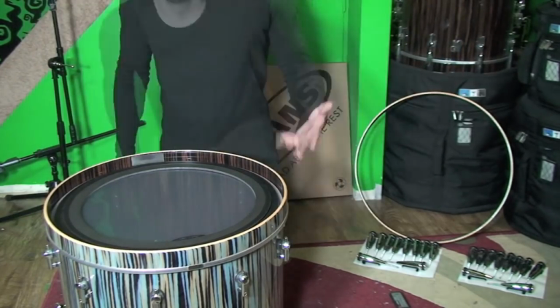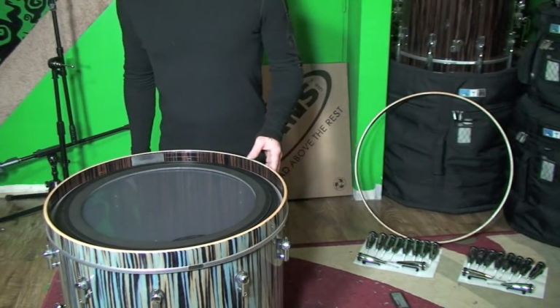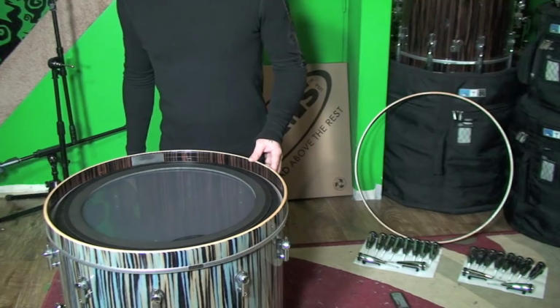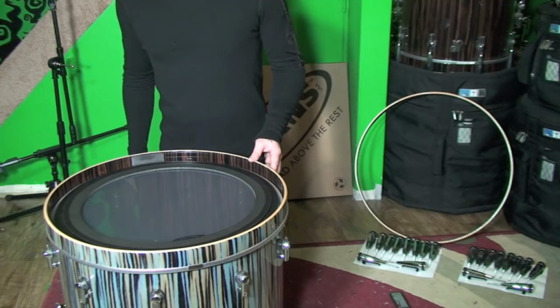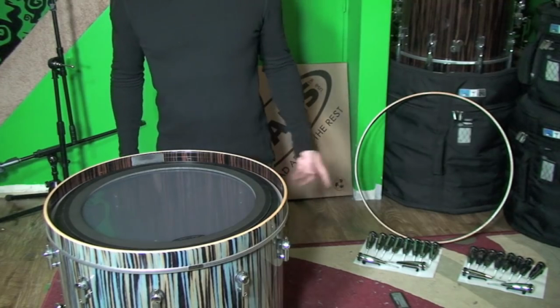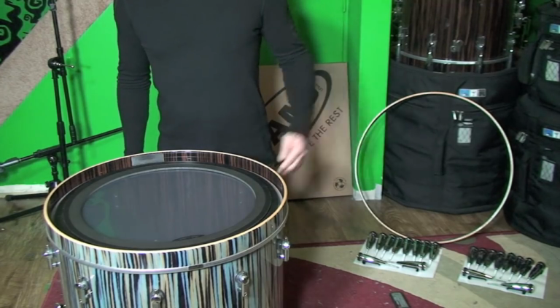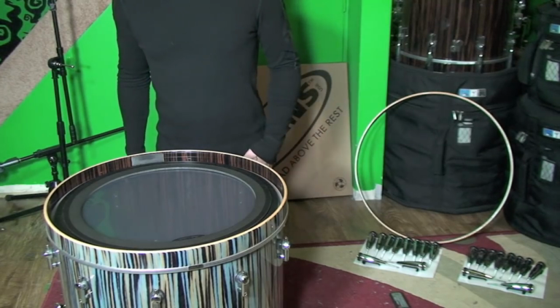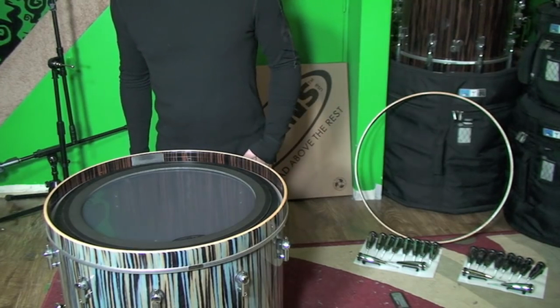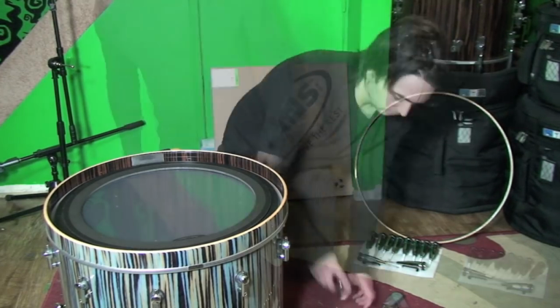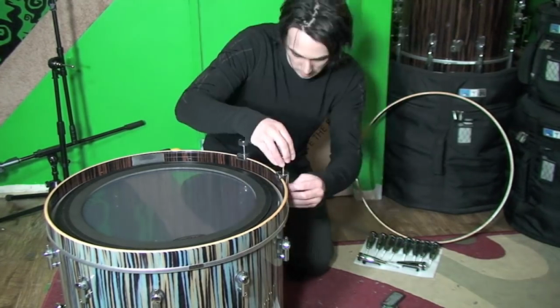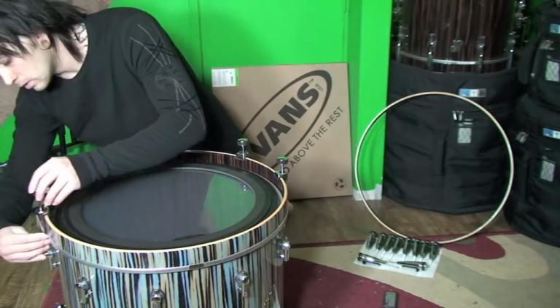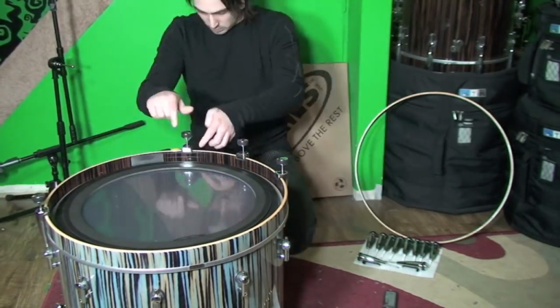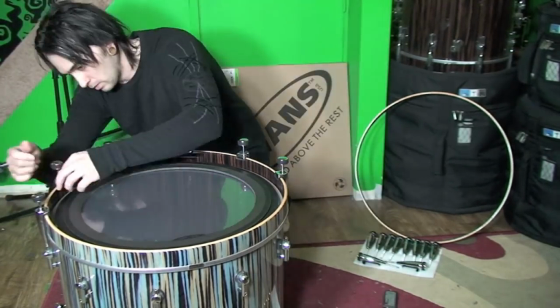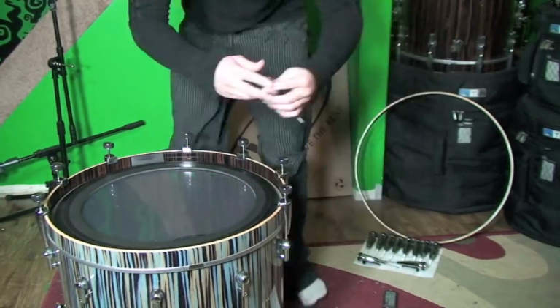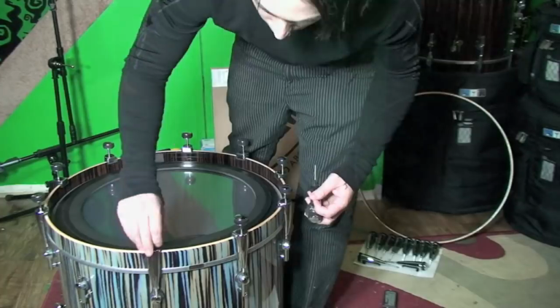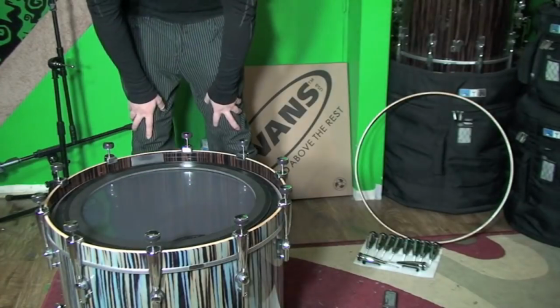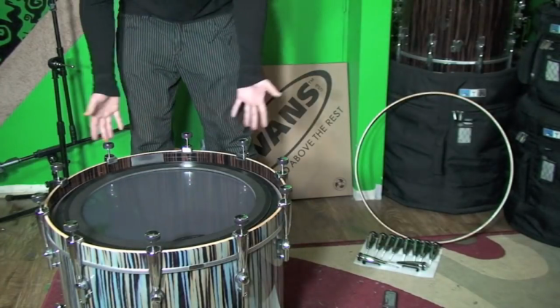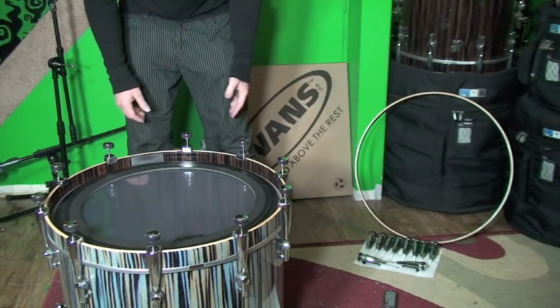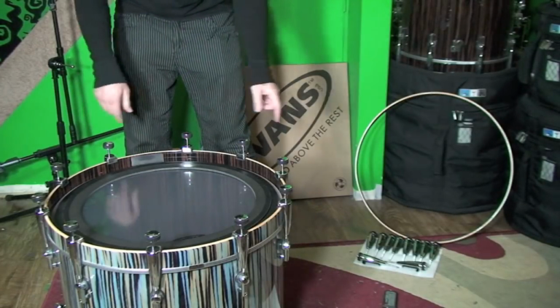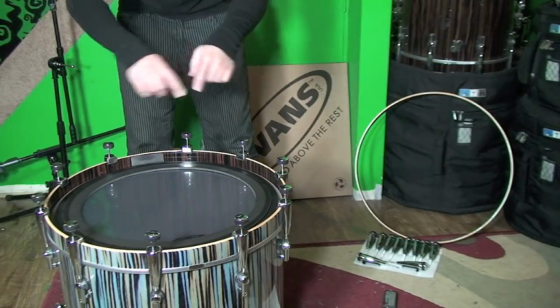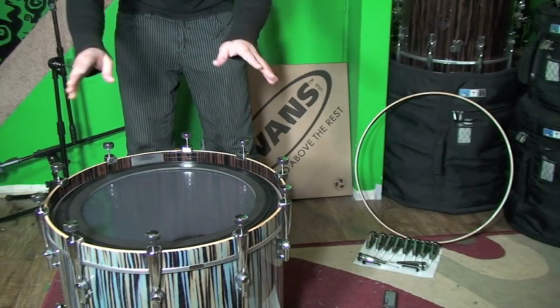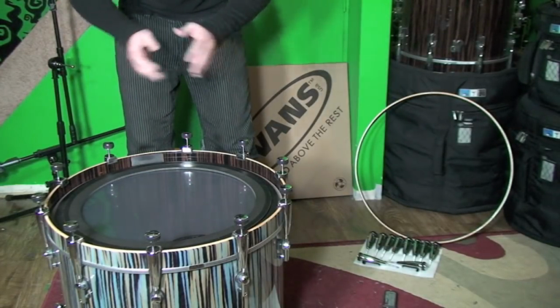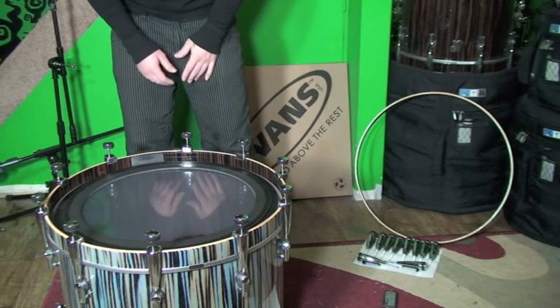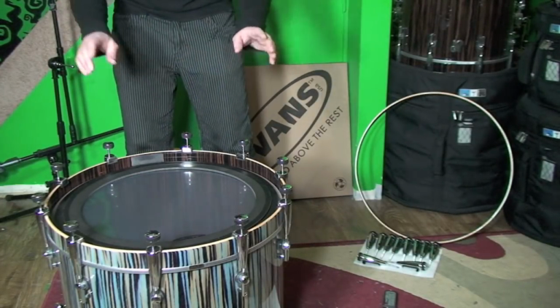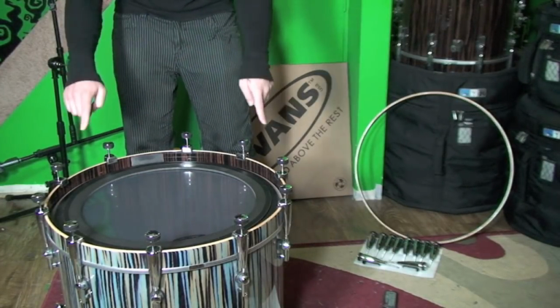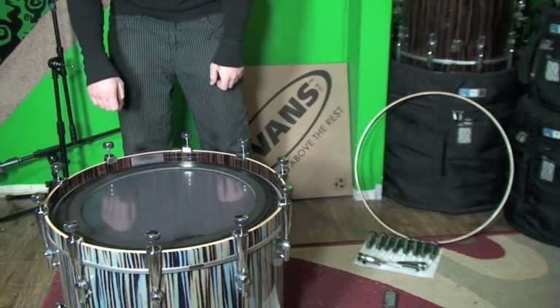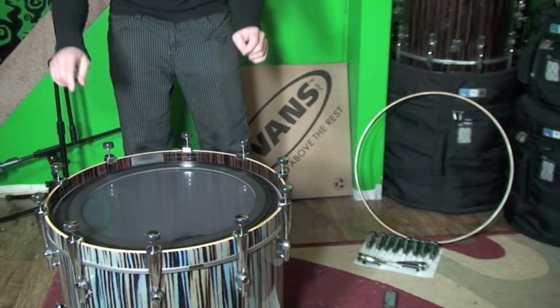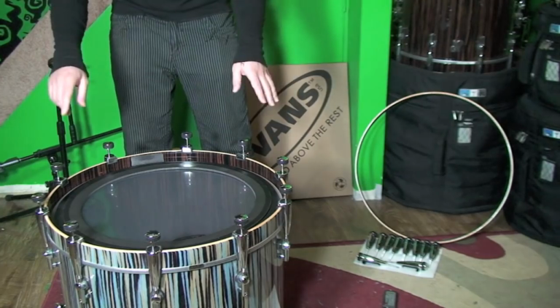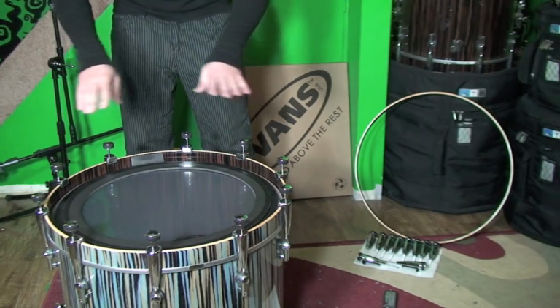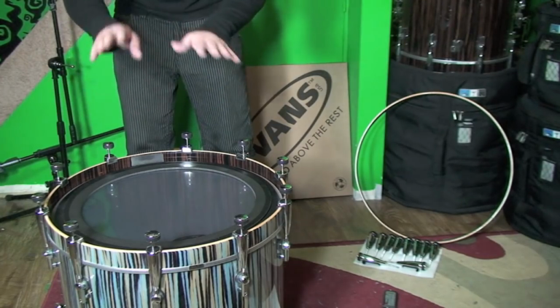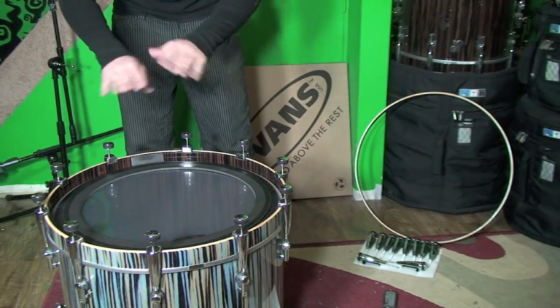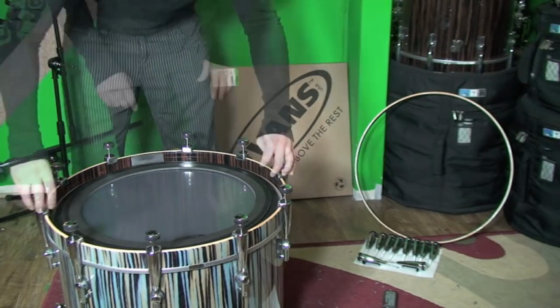Now that we have everything lined up, we're going to need to put our tension rods on. As with the snare drum video, we're not going to put any tension on the head yet — we're just going to take all the tension rods down to where they touch and make contact.